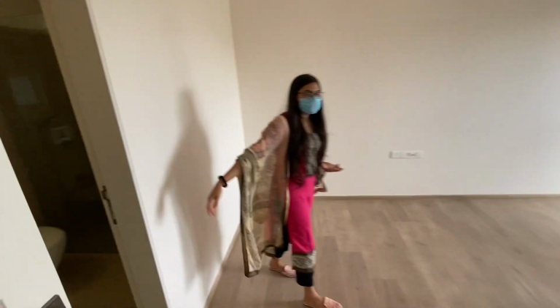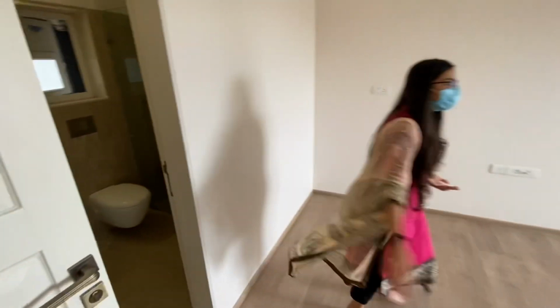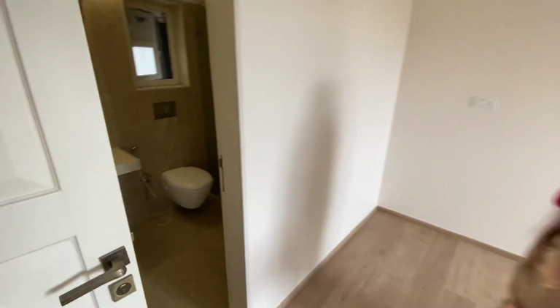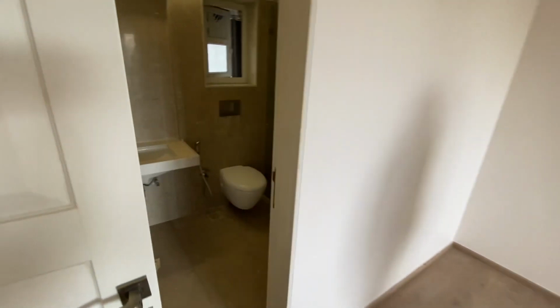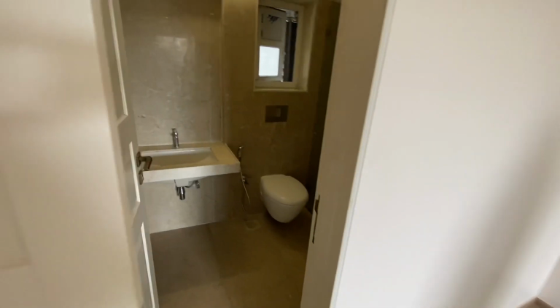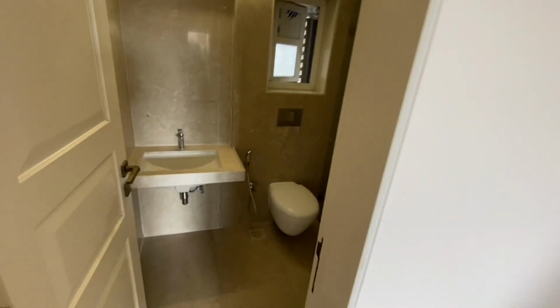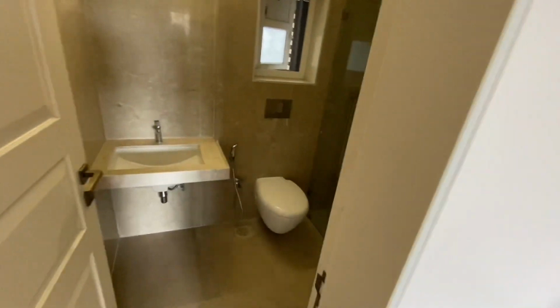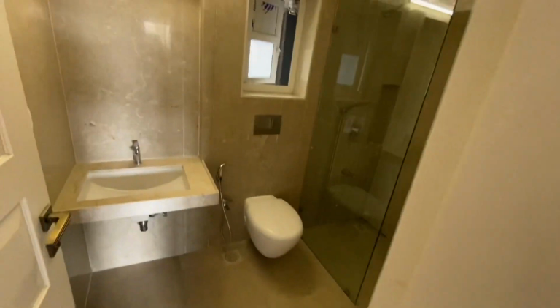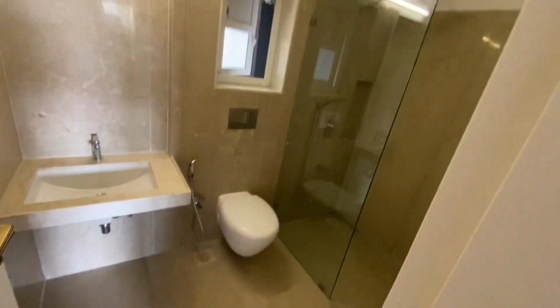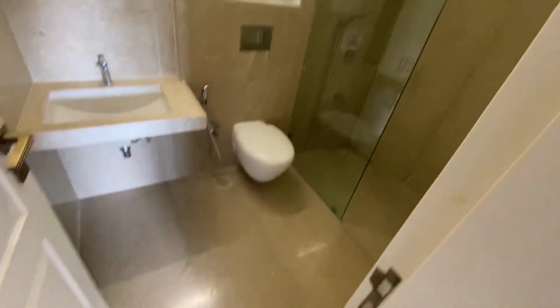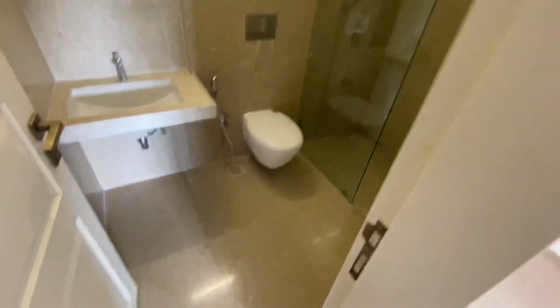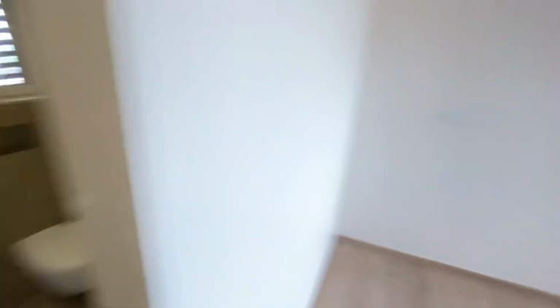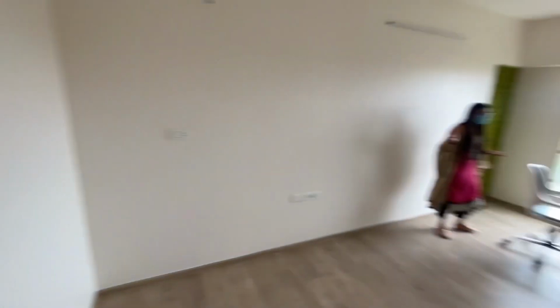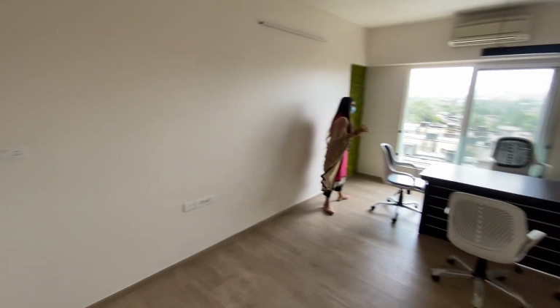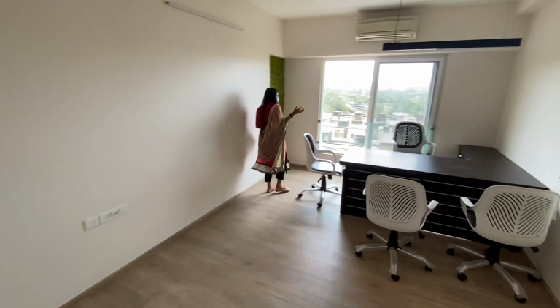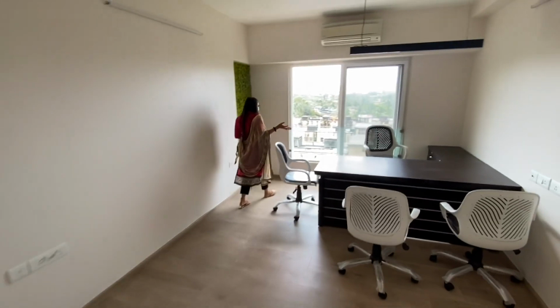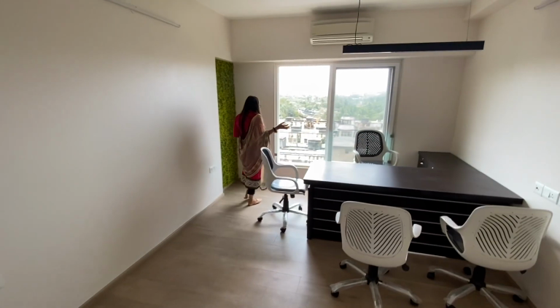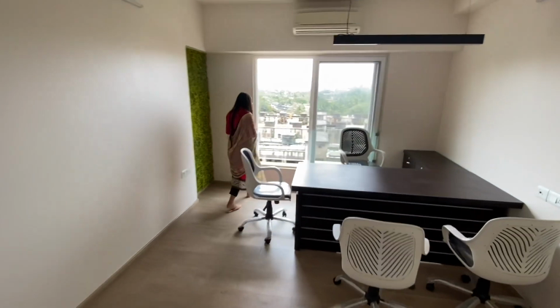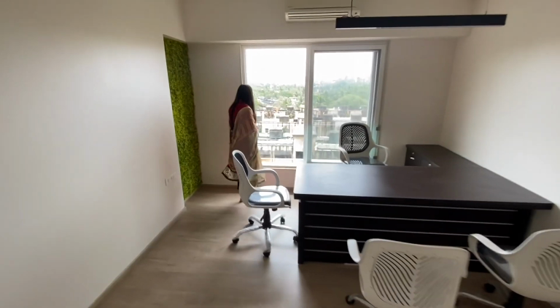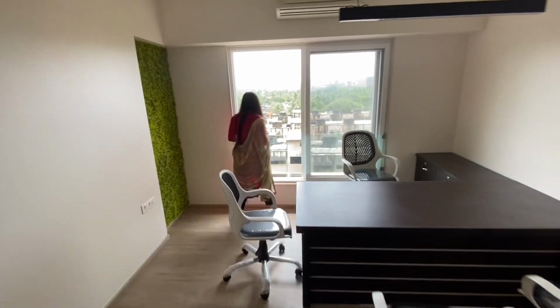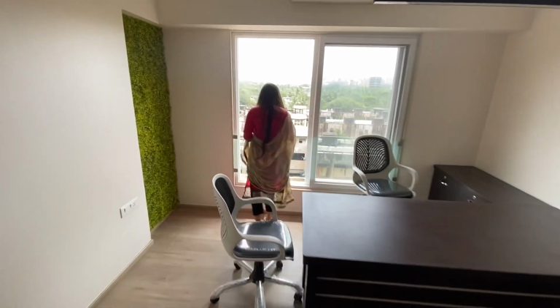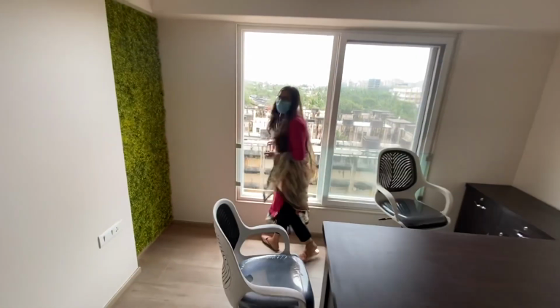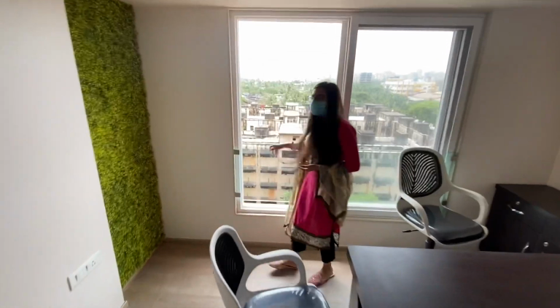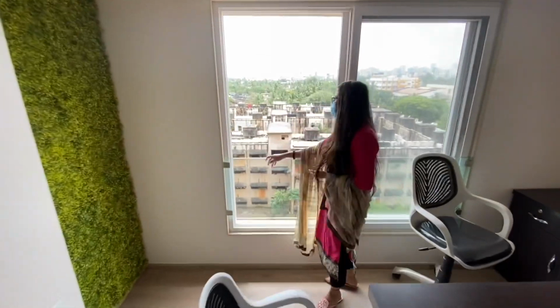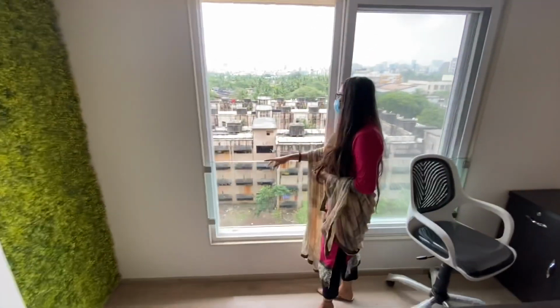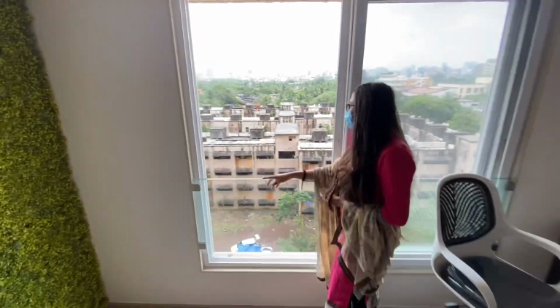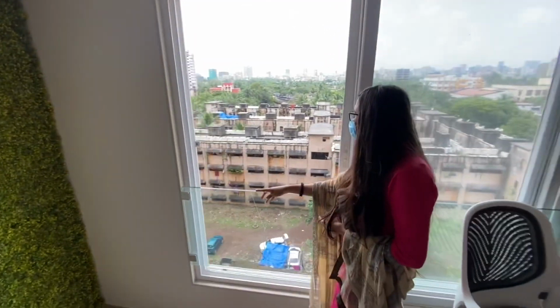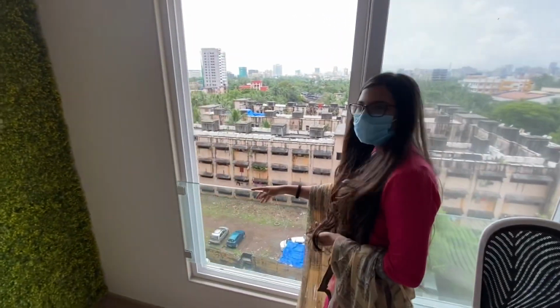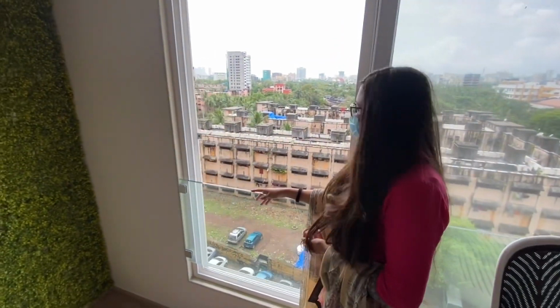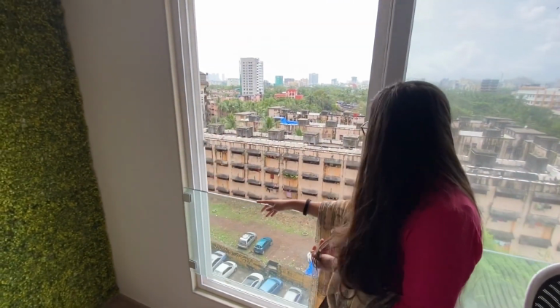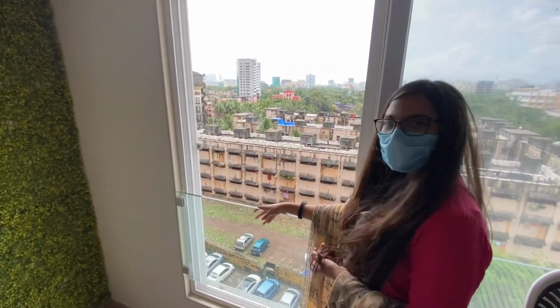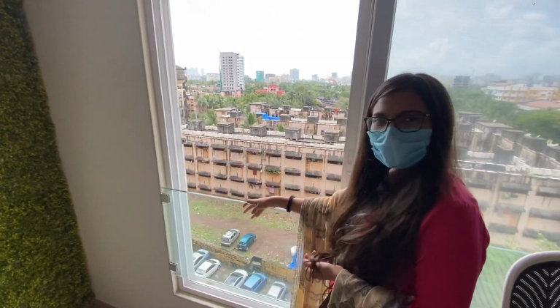This room is so spacious. It has a large carpet area. And you can see the view as well from your home. Isn't it amazing?